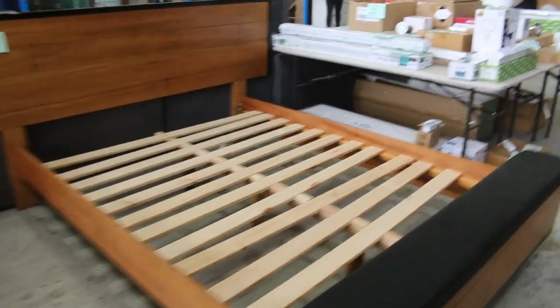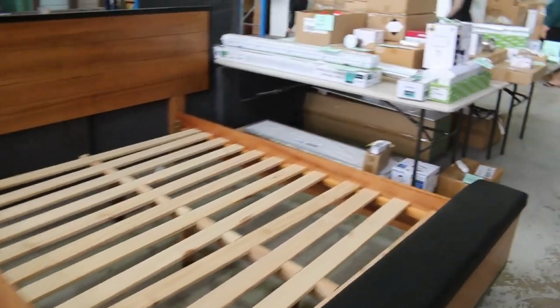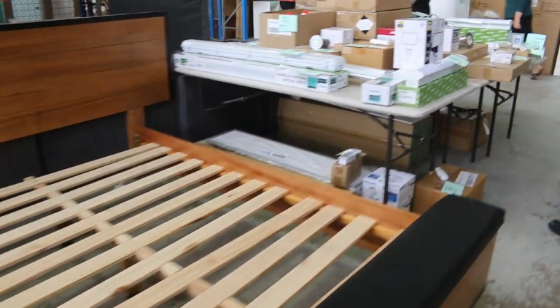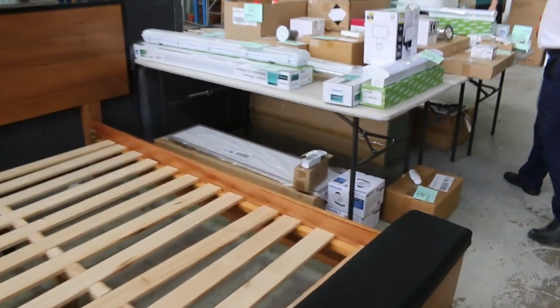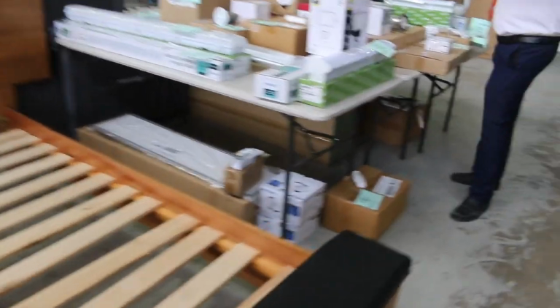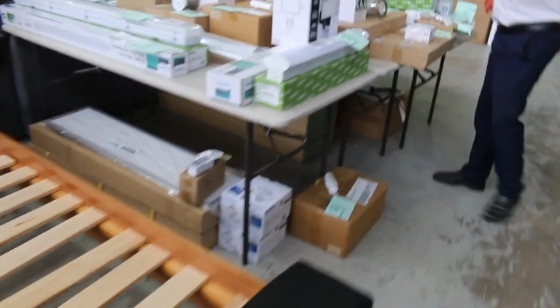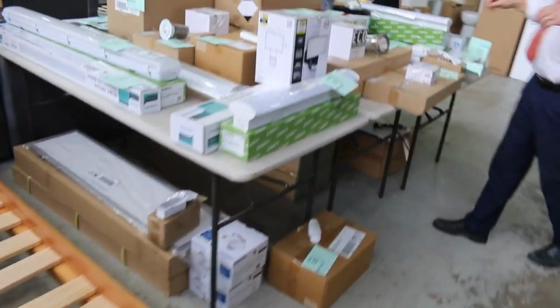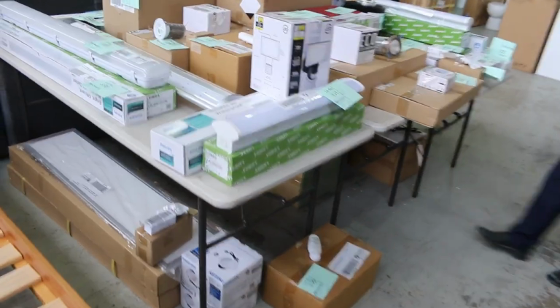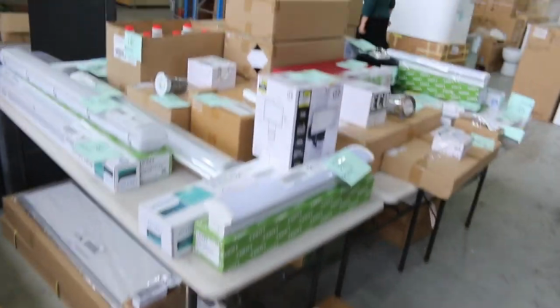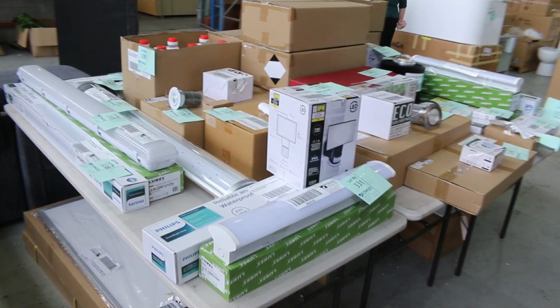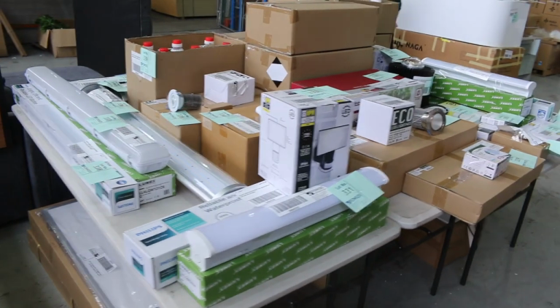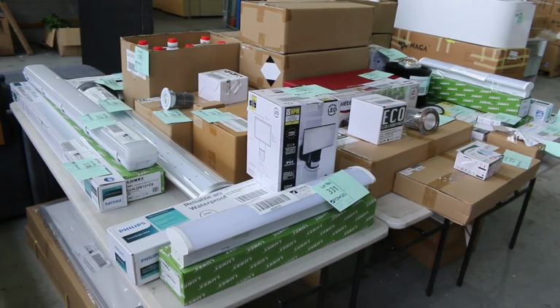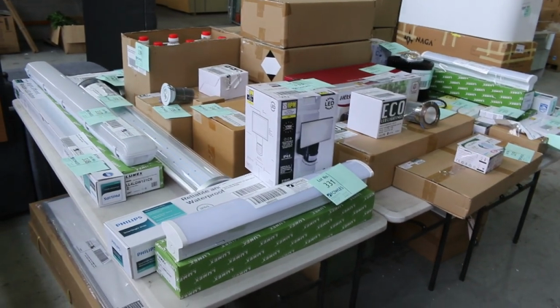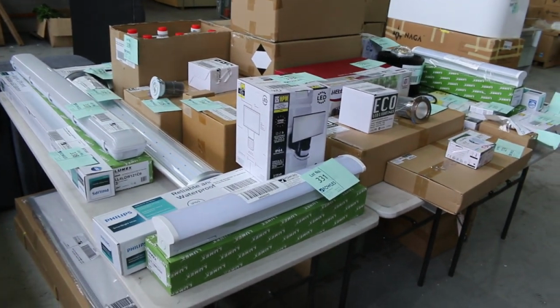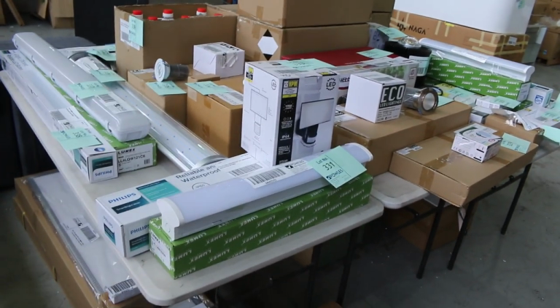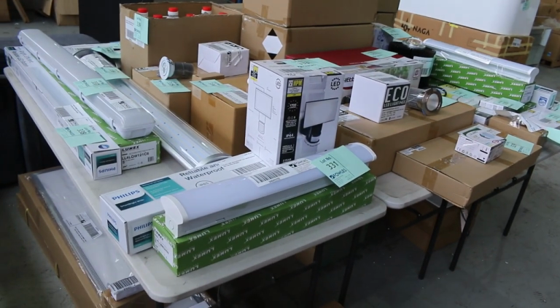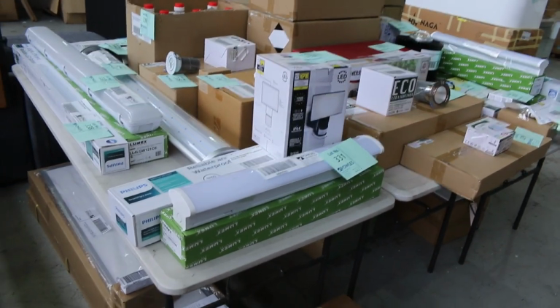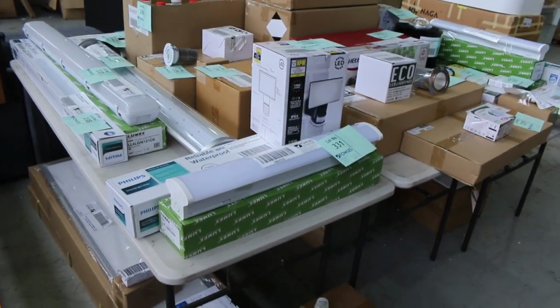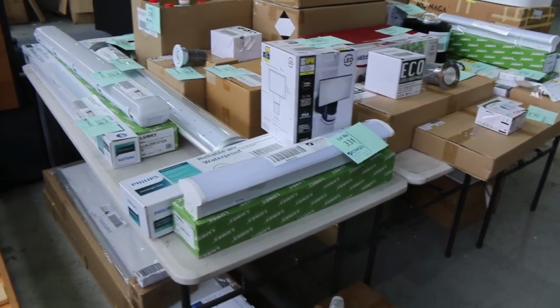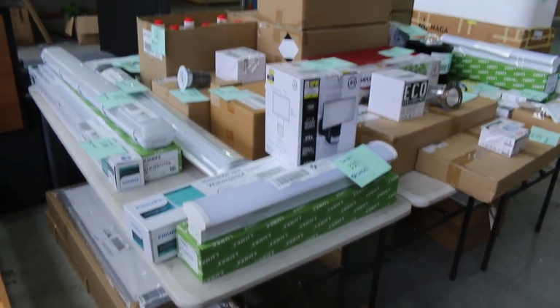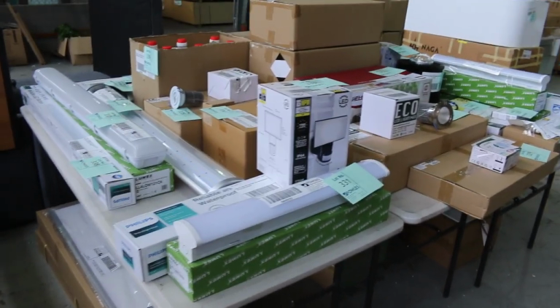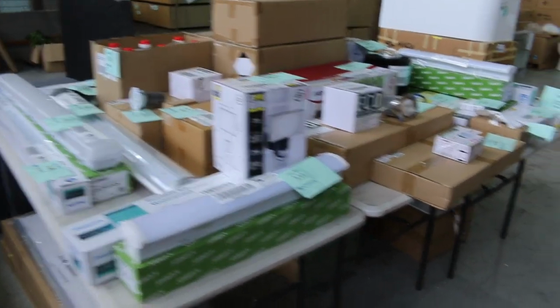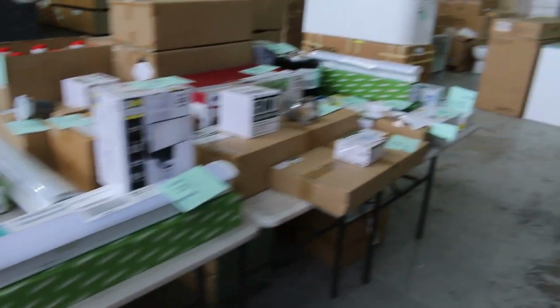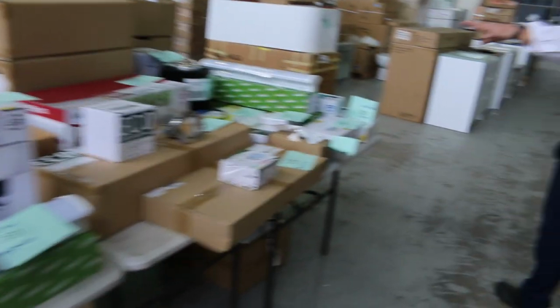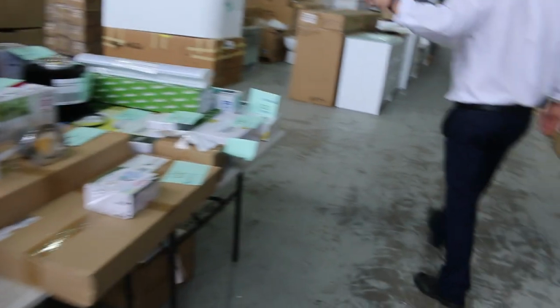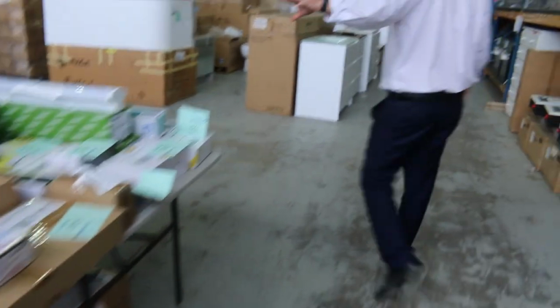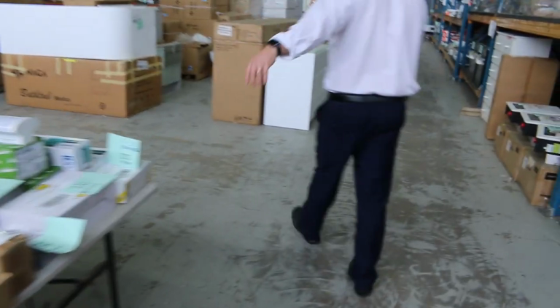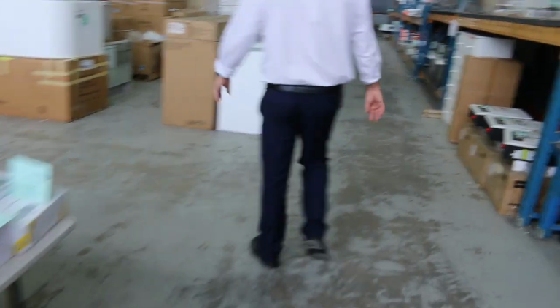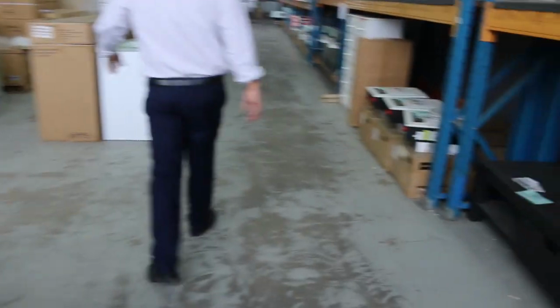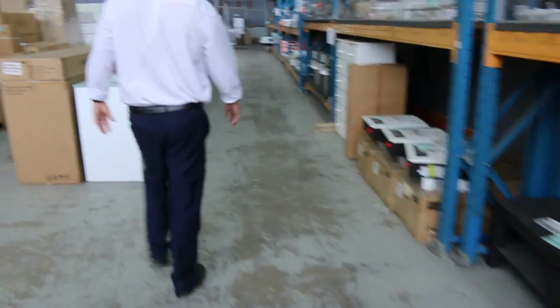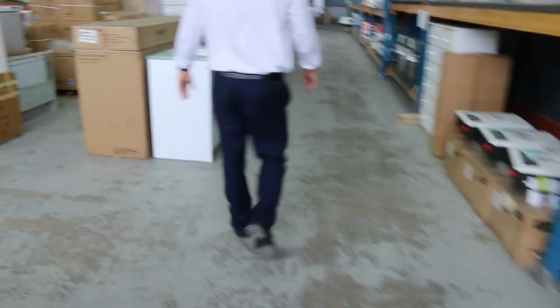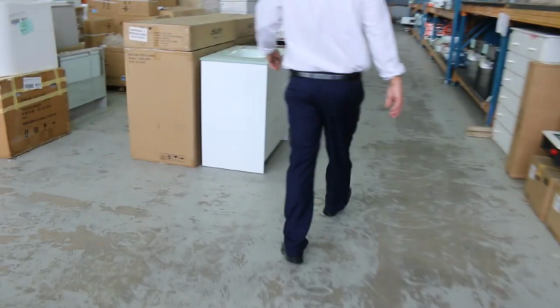This table here is unreserved lighting. Everything on this table will just start away at $1 and the highest bidder will get to take it home. Huge potential for savings there as well.